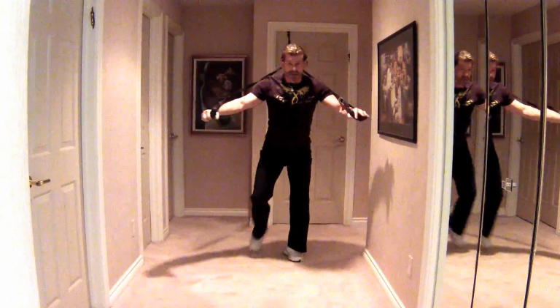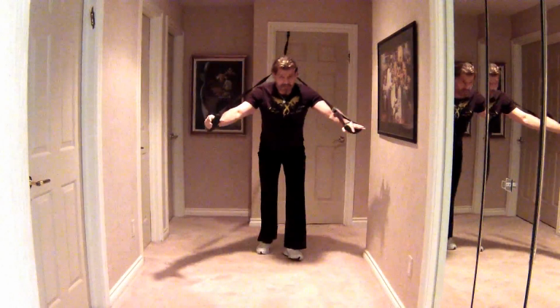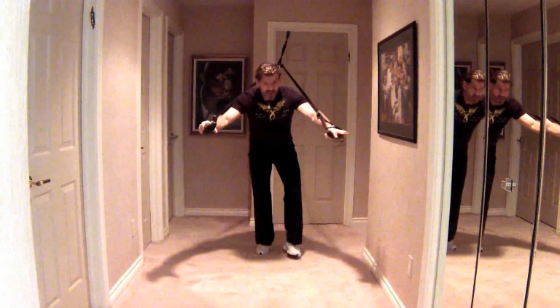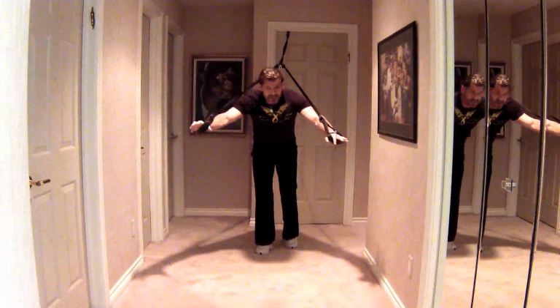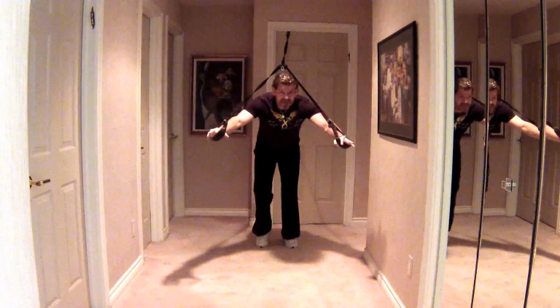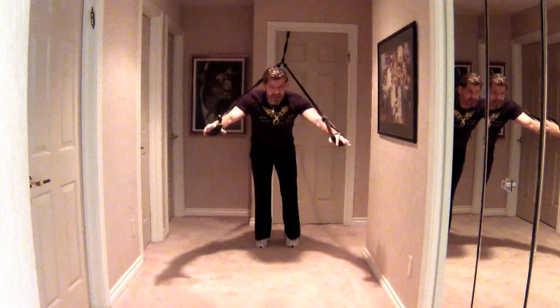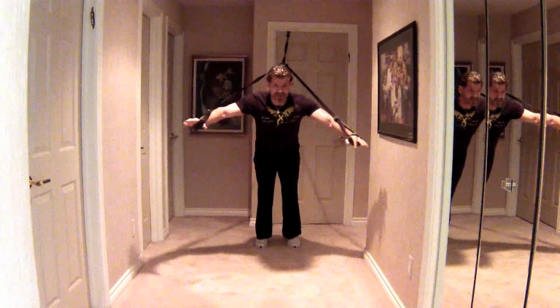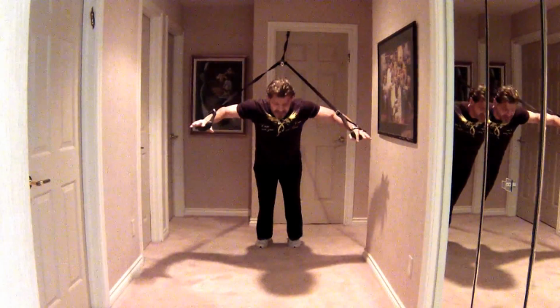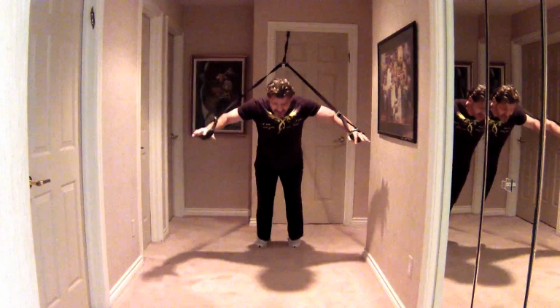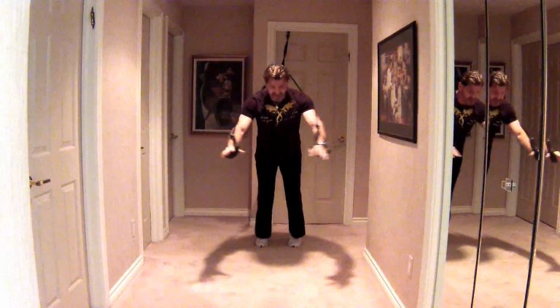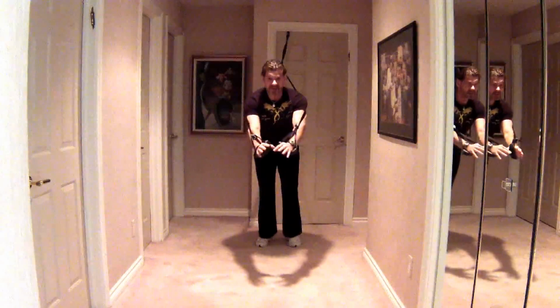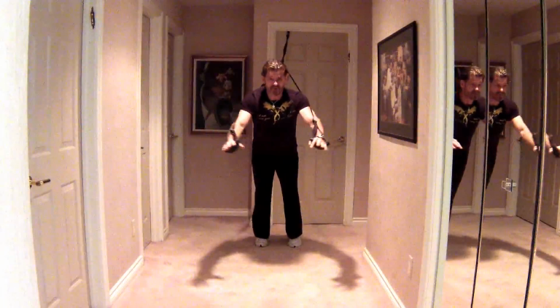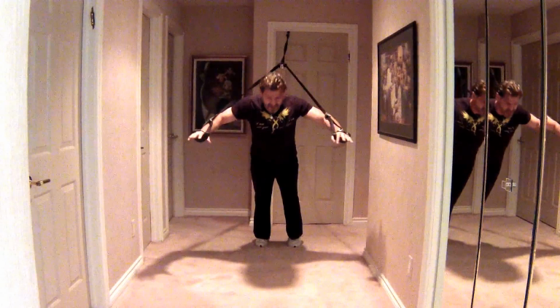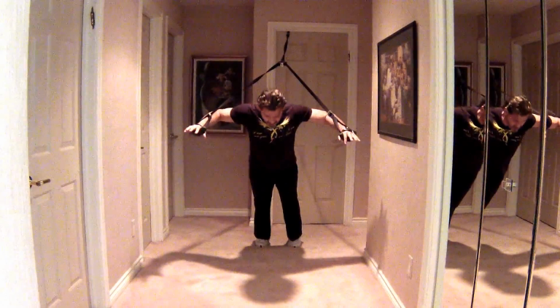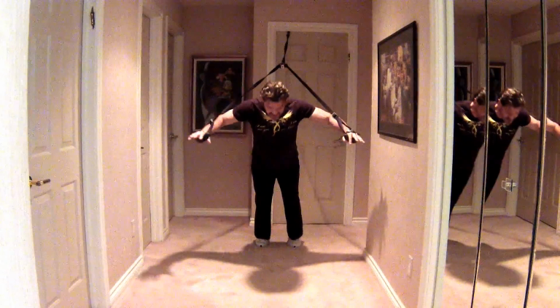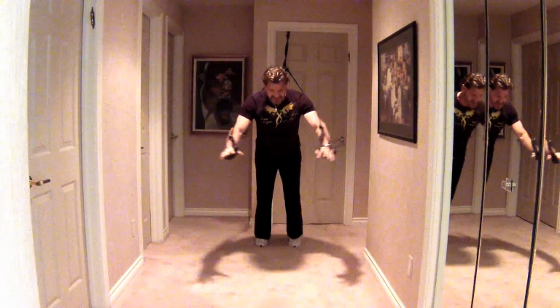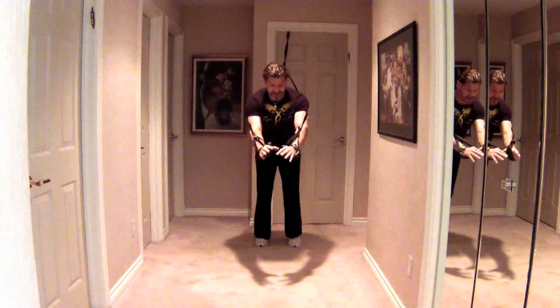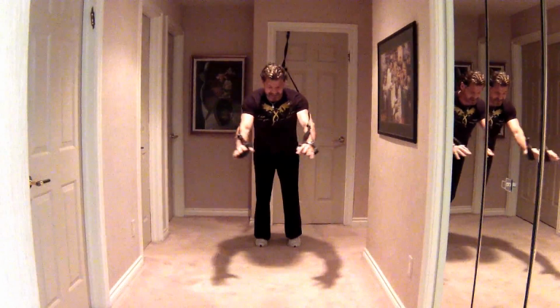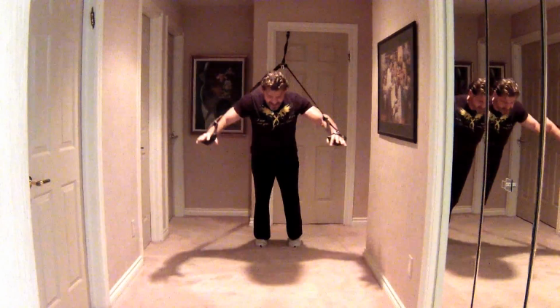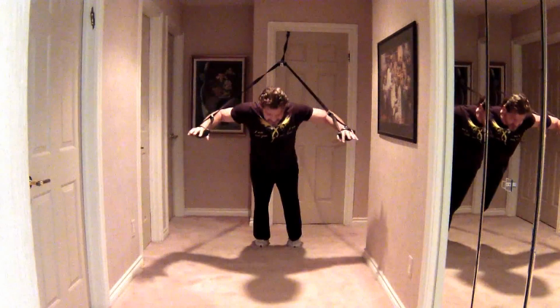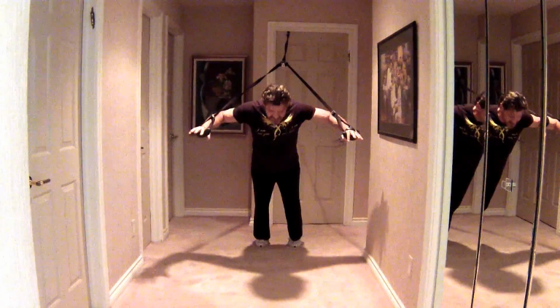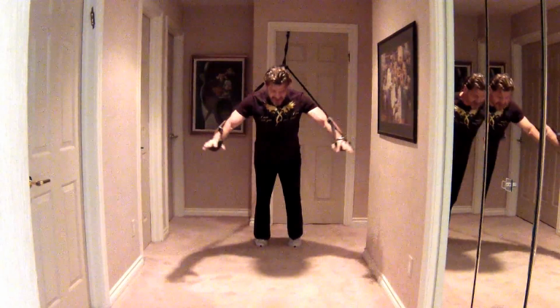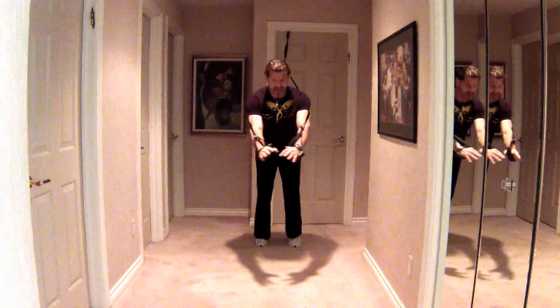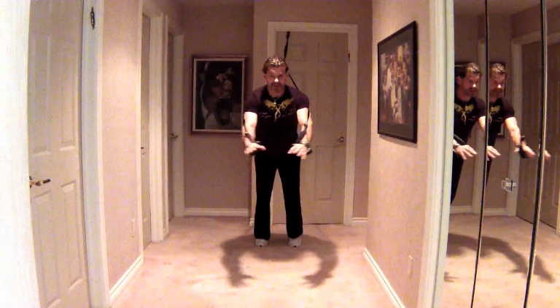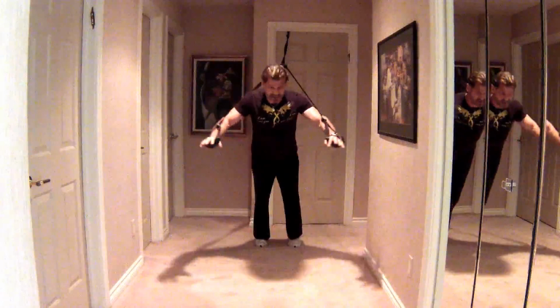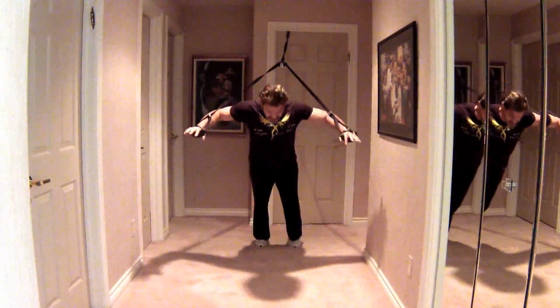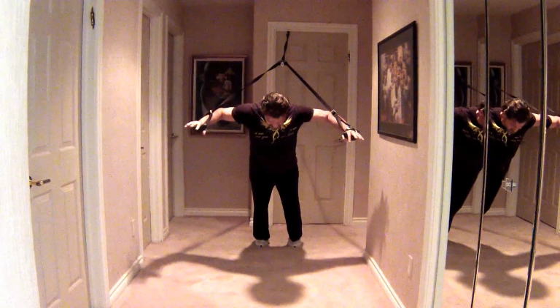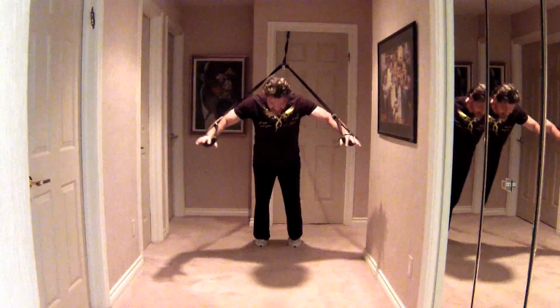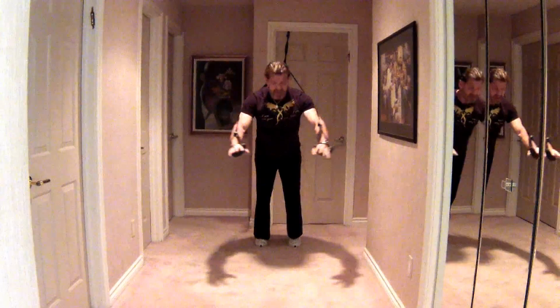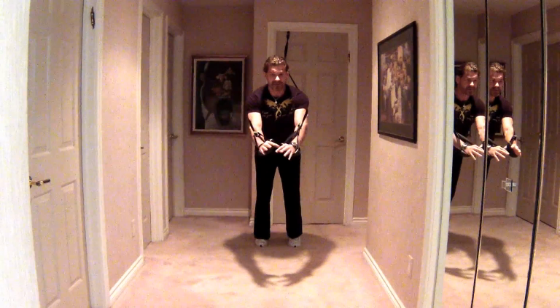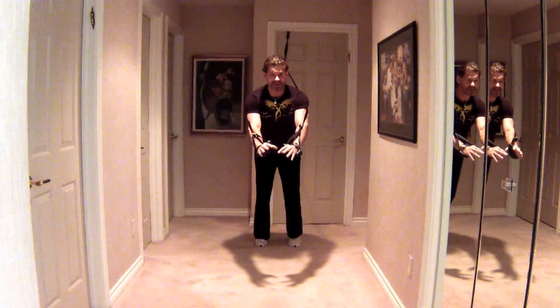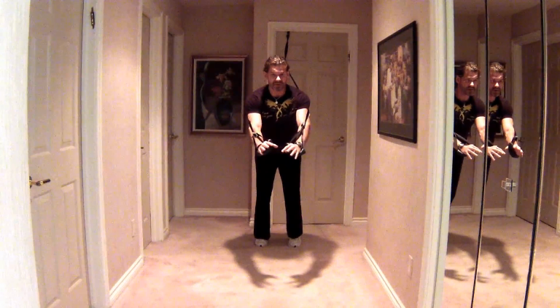I'm going to go right into suspension chest flies for my whole front side. My whole front side is firing and active — my thighs, my abs, my chest, my tris, my front deltoids.